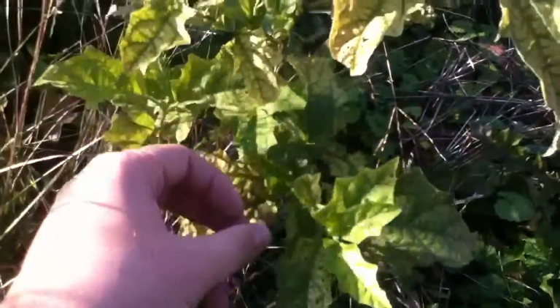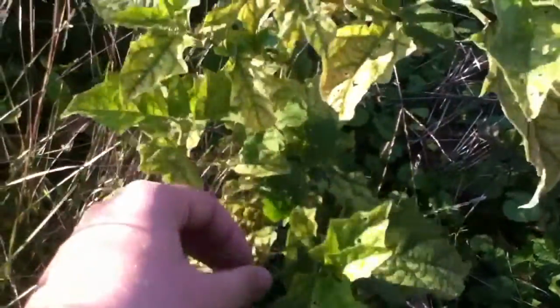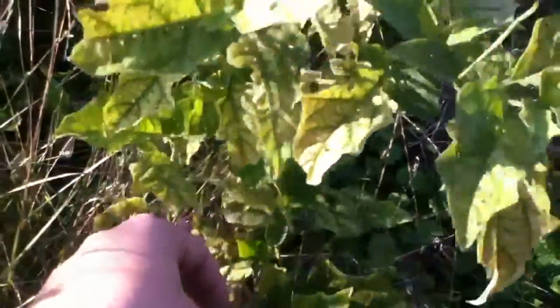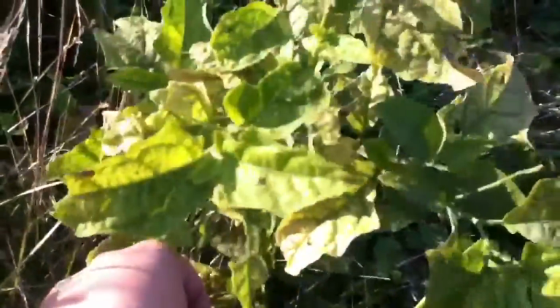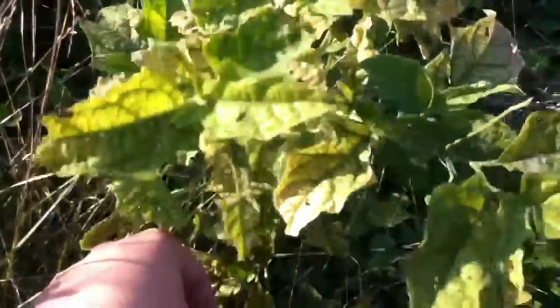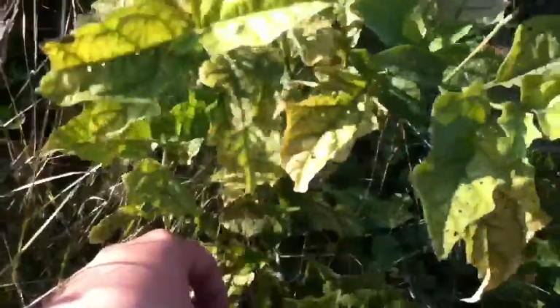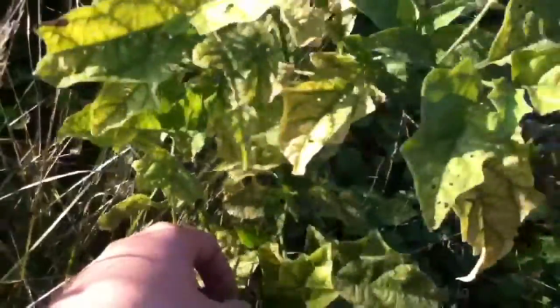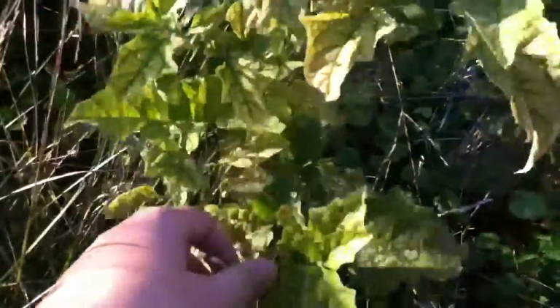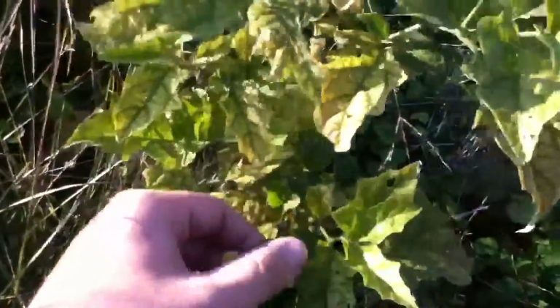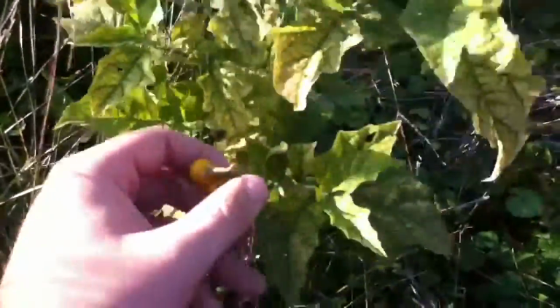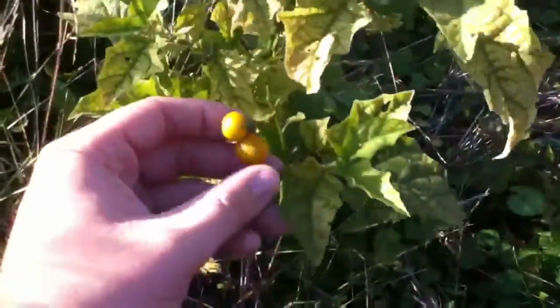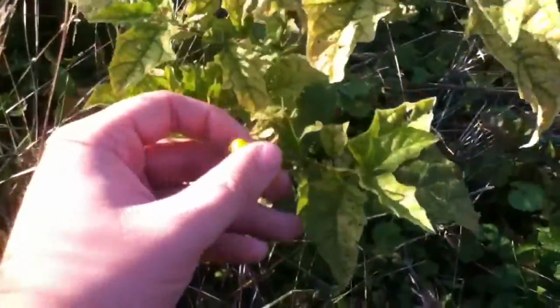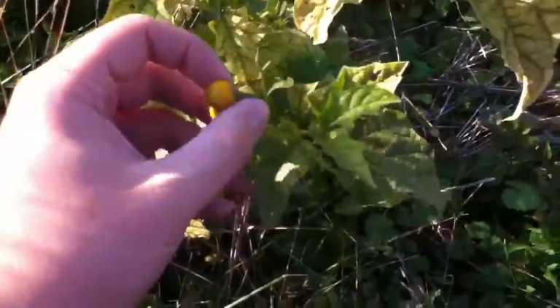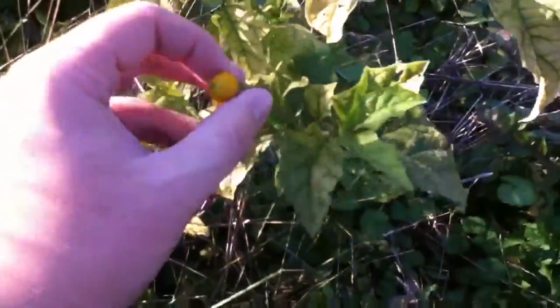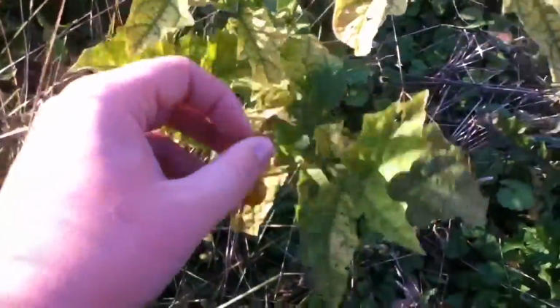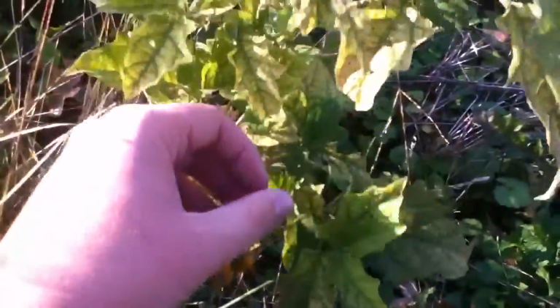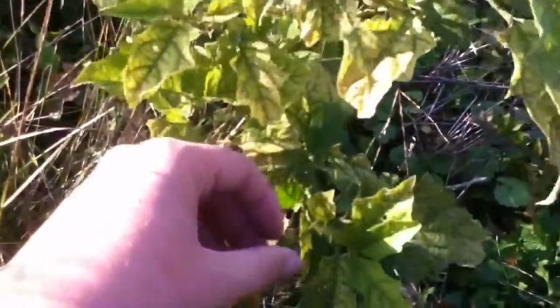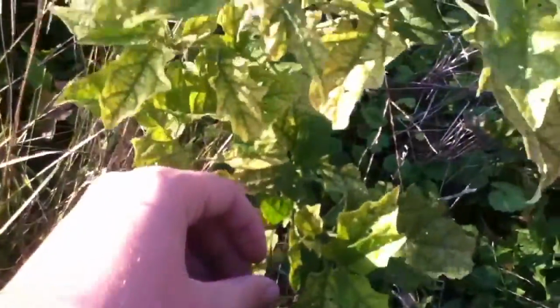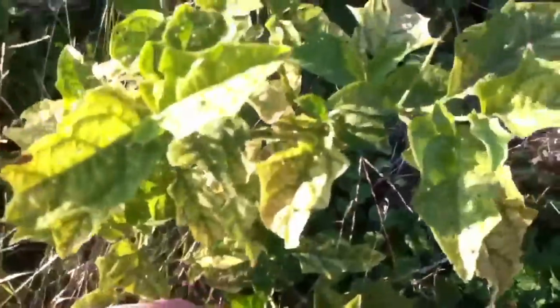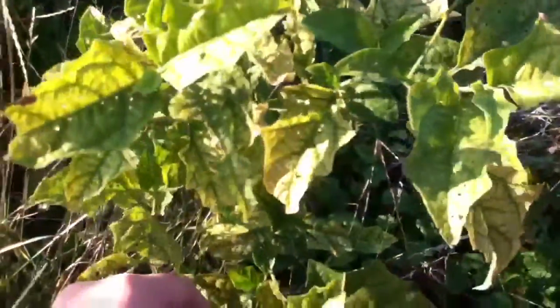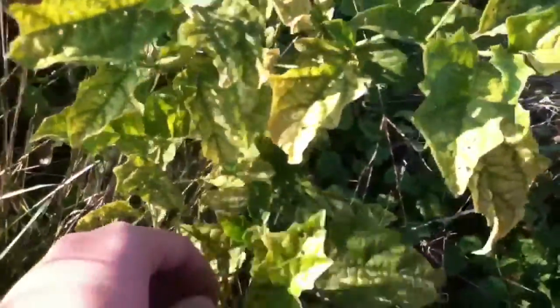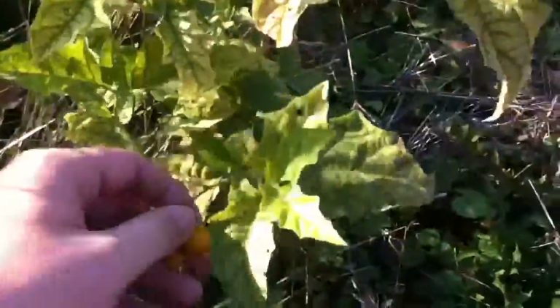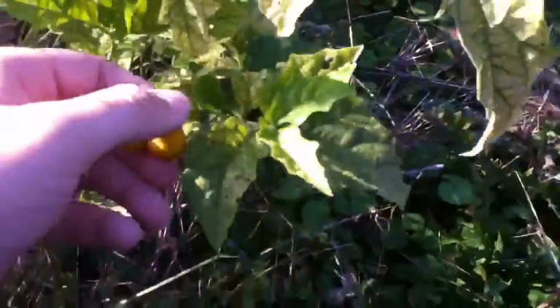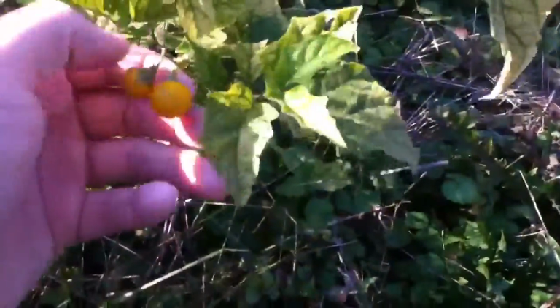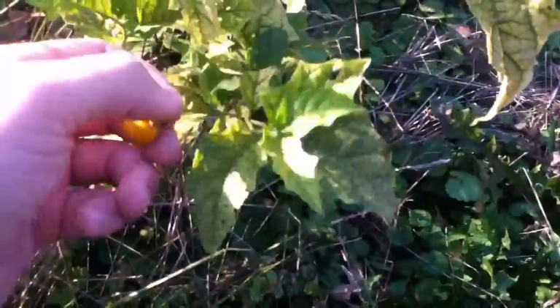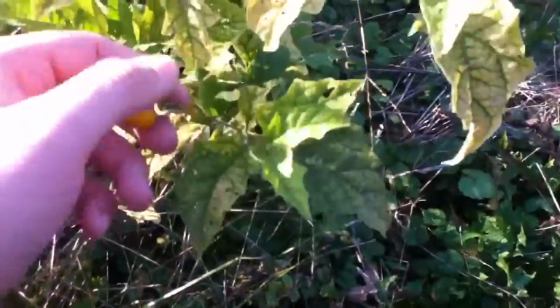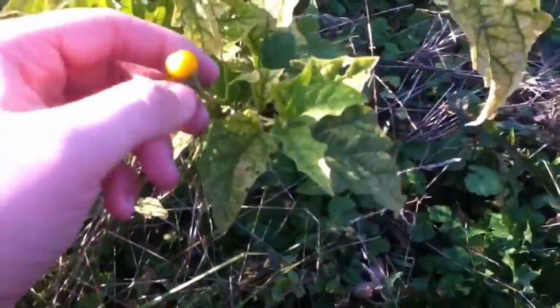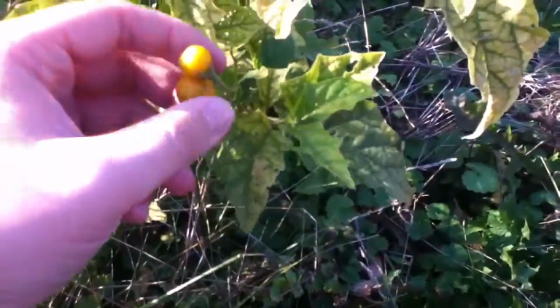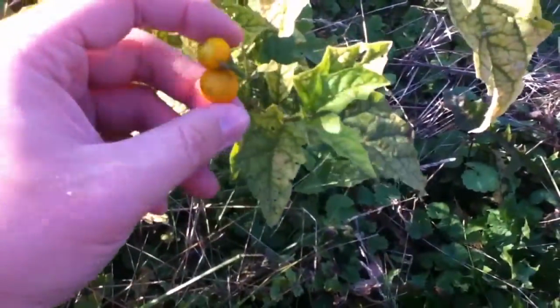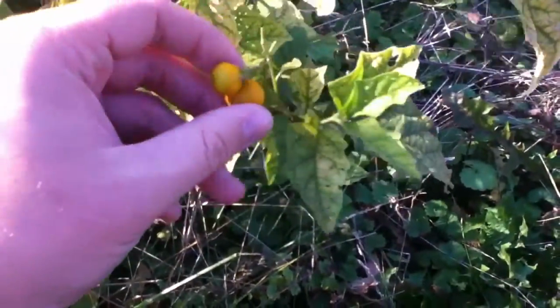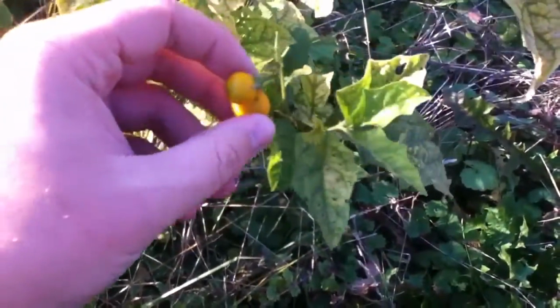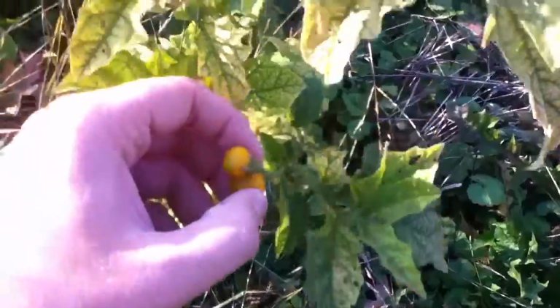But the root — not a lot of people know this — is used as an anti-venom for snakes. And some people actually did eat the leaves at one point, but they found out it's toxic.